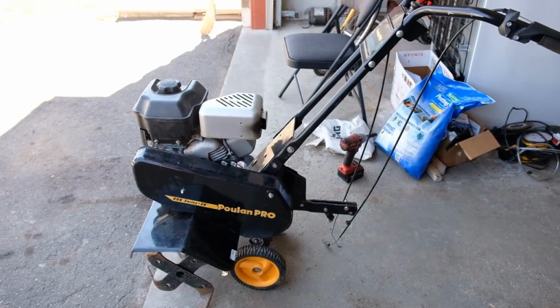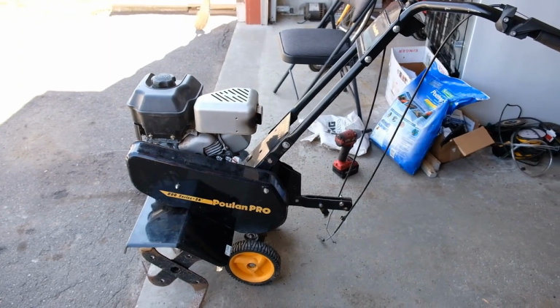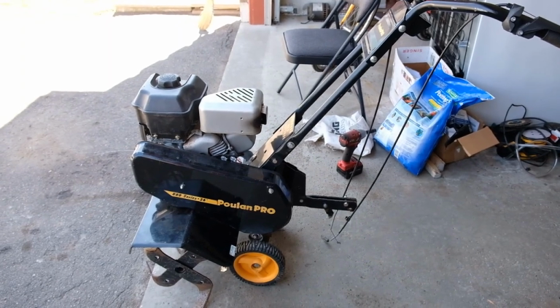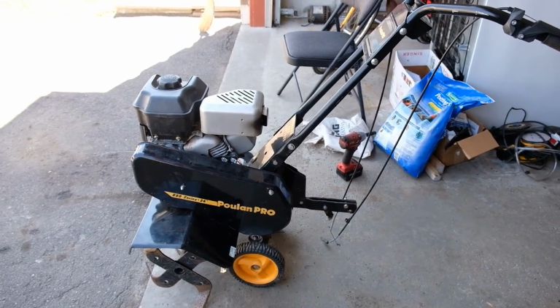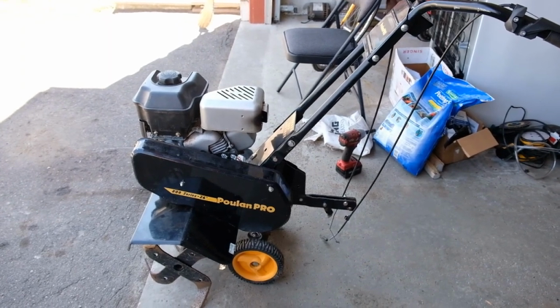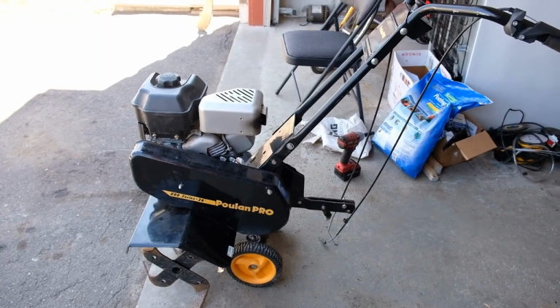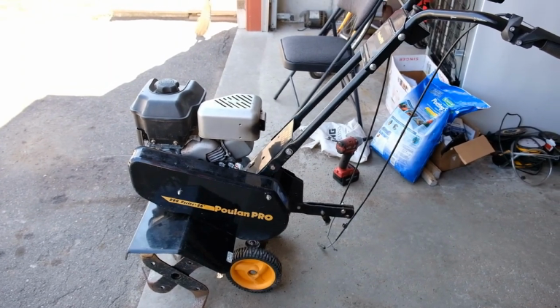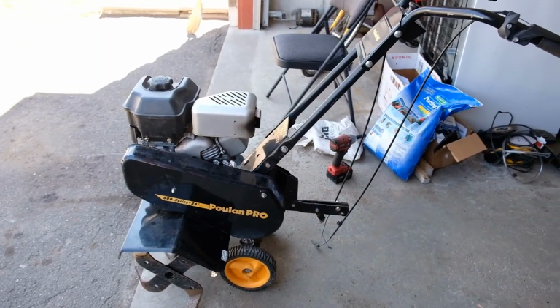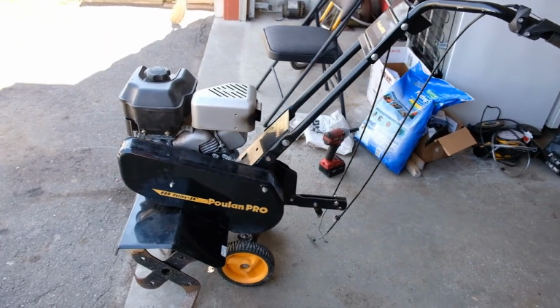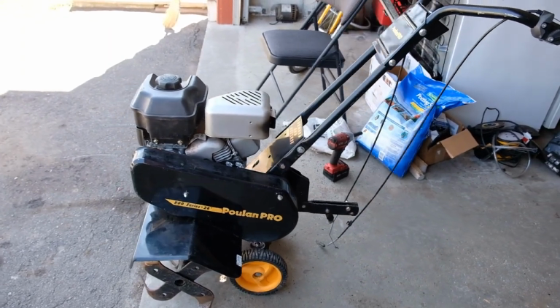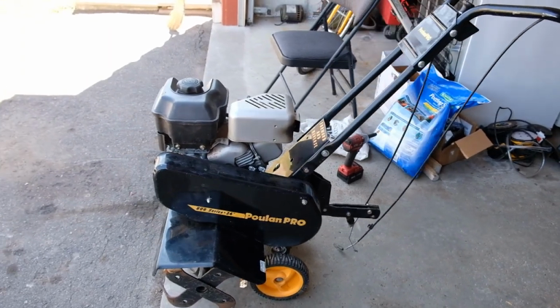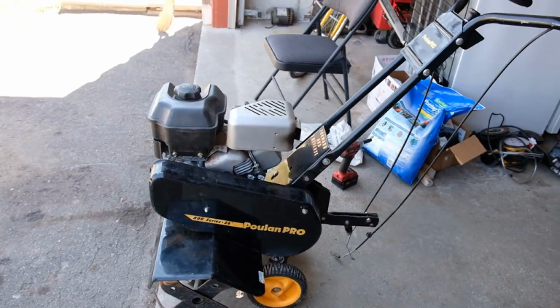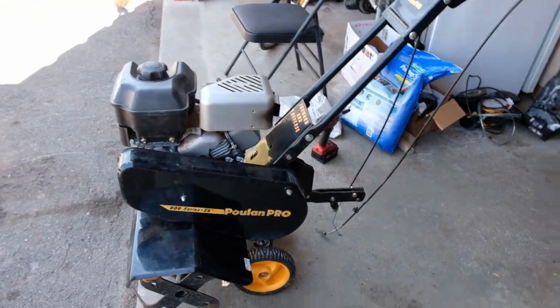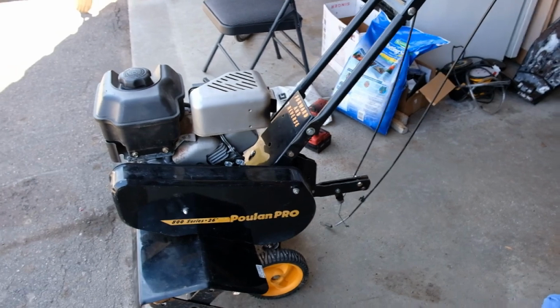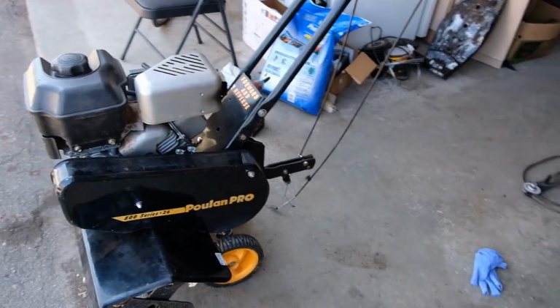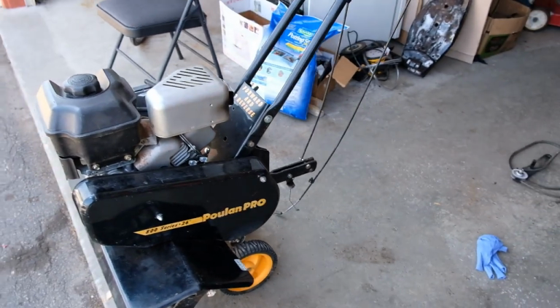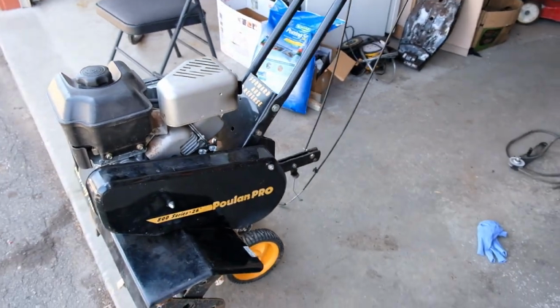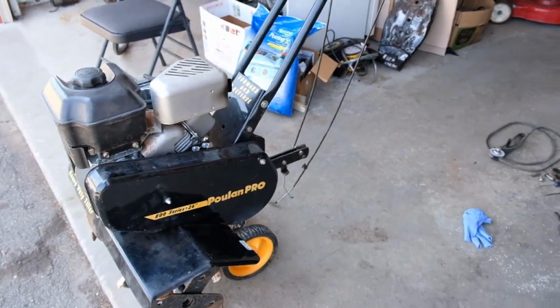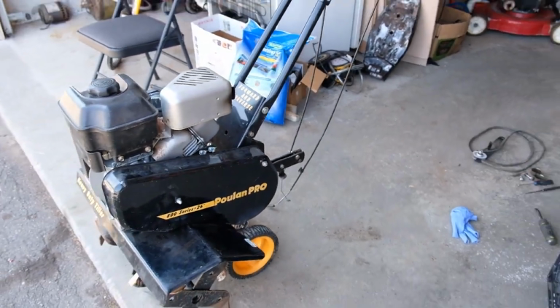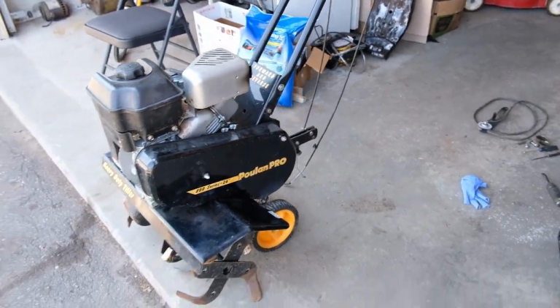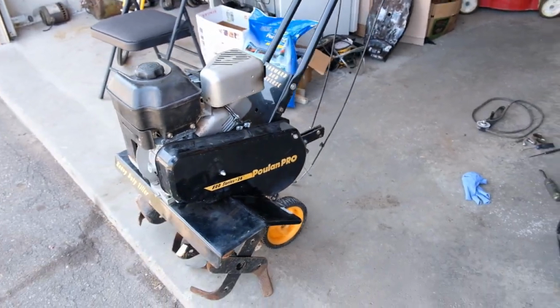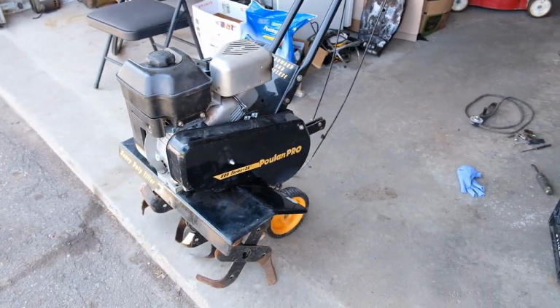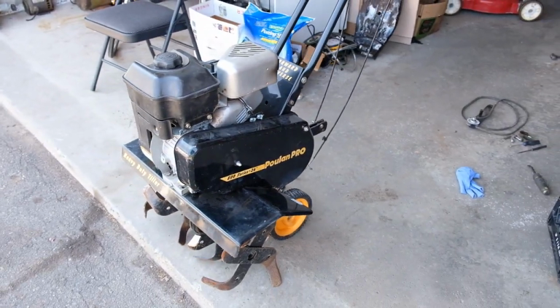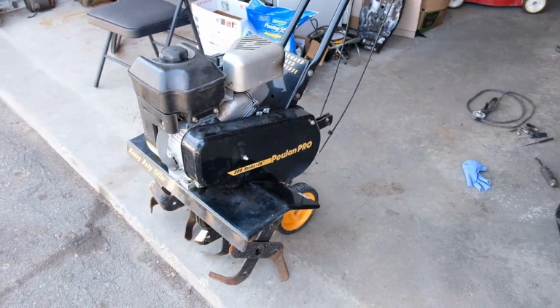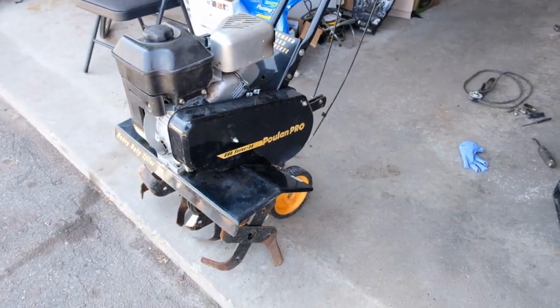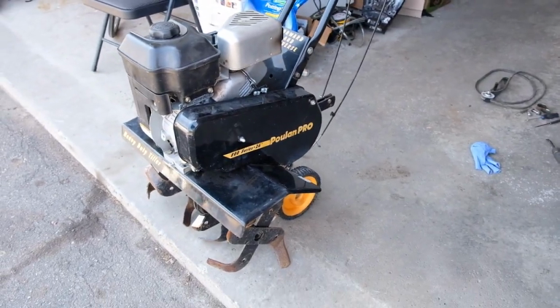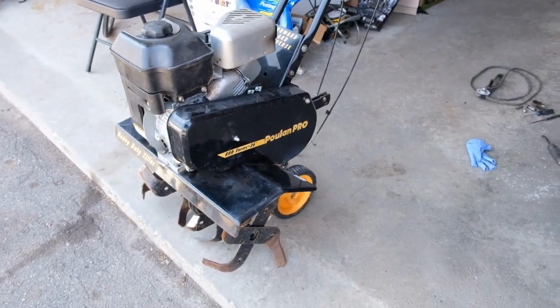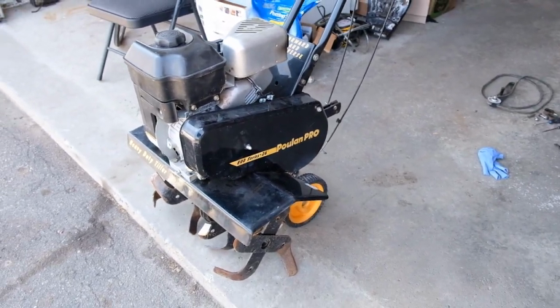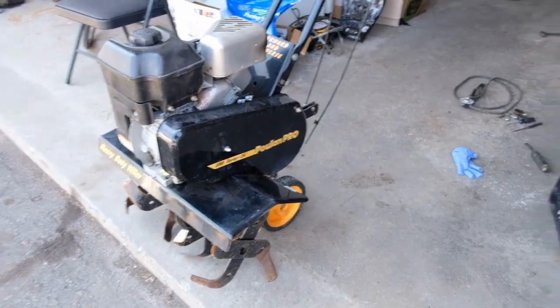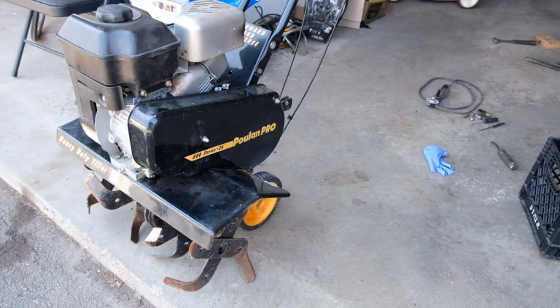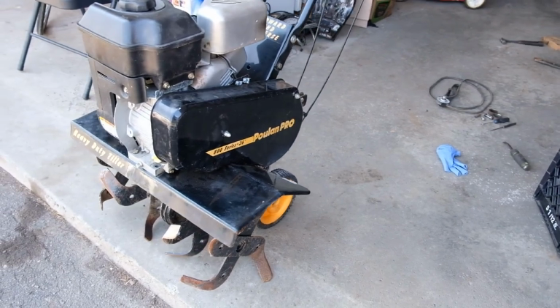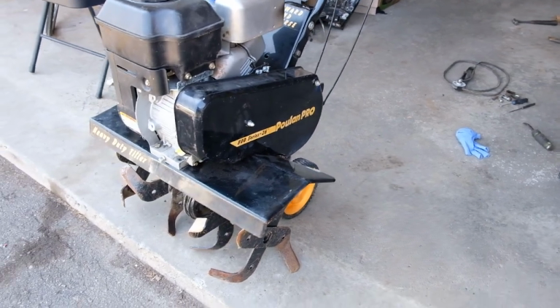This is the first tiller that I bought. Later on I bought a Honda tiller which works fantastic. This tiller is a light duty tiller.